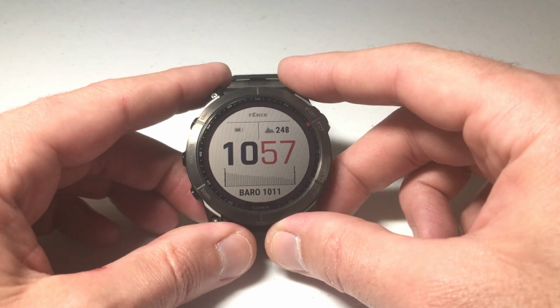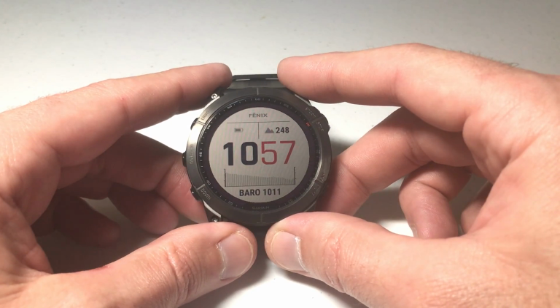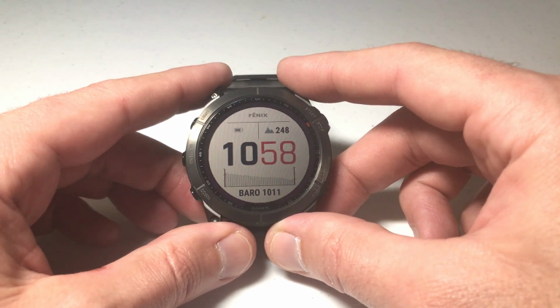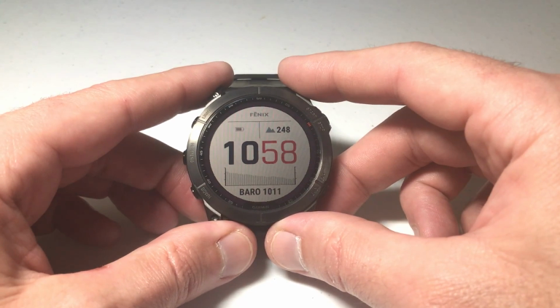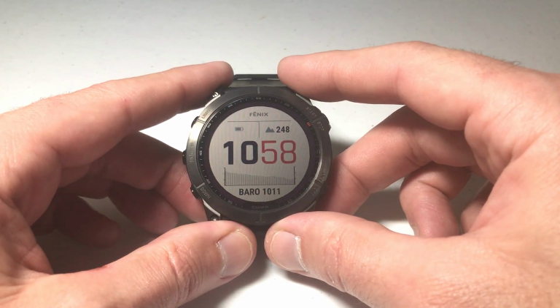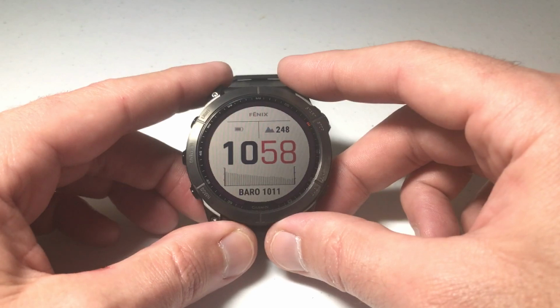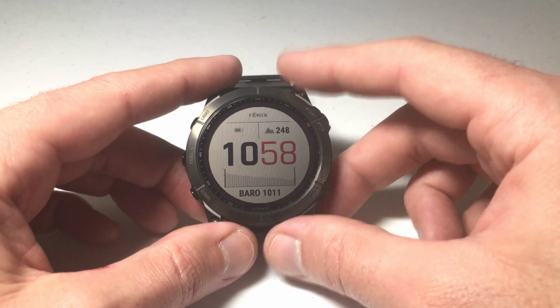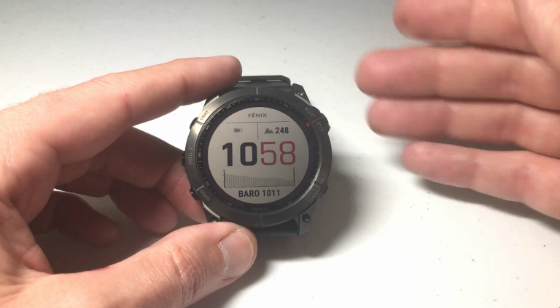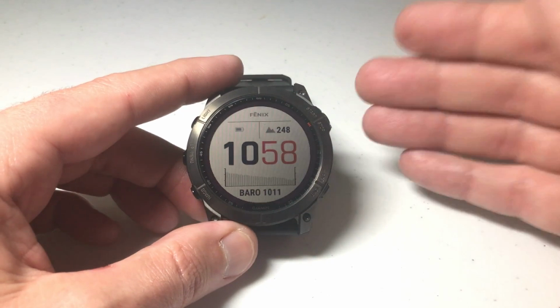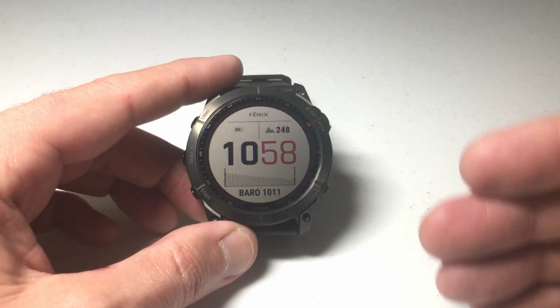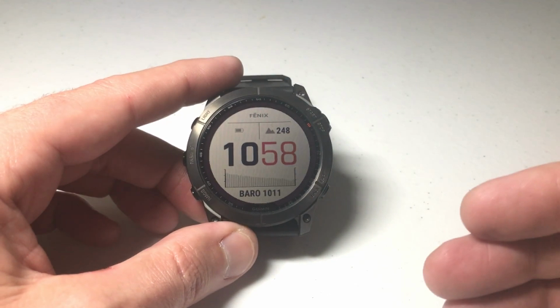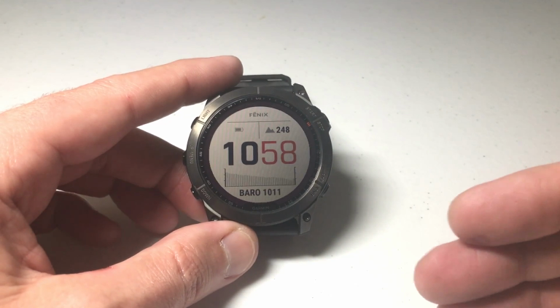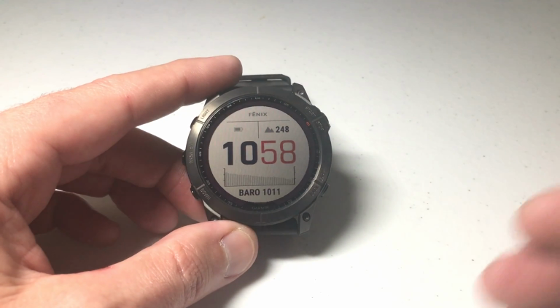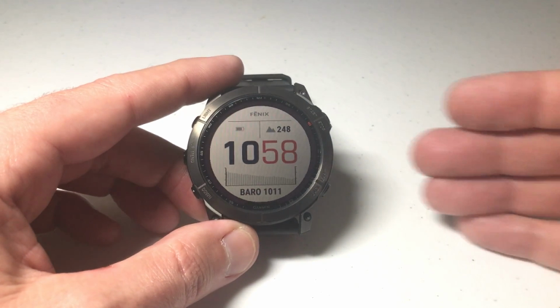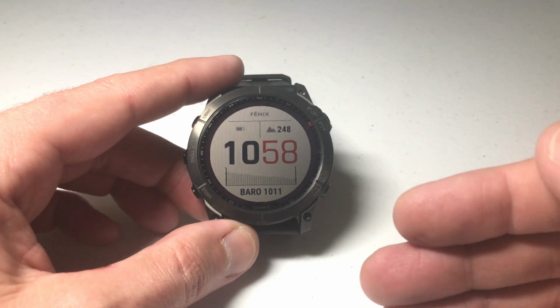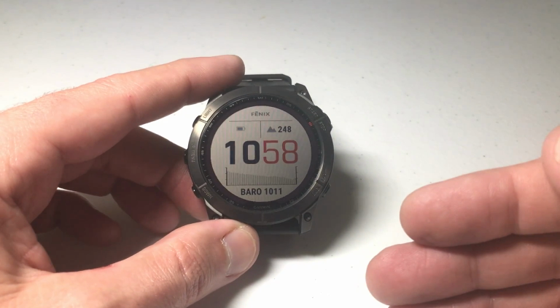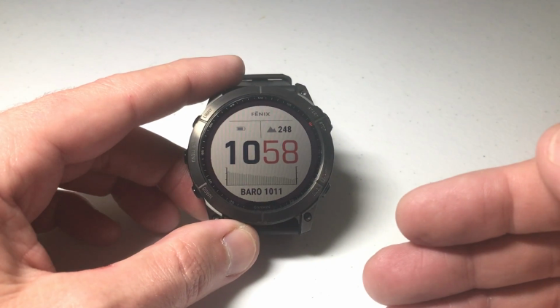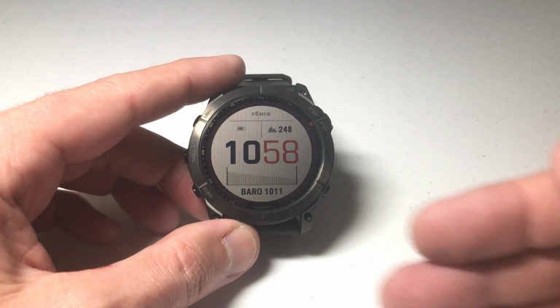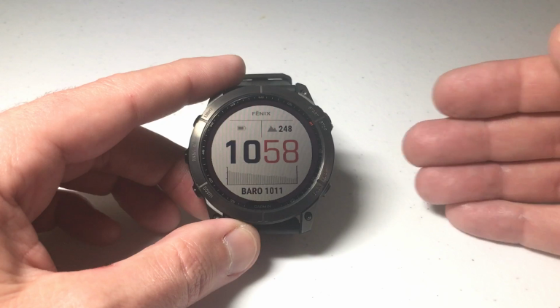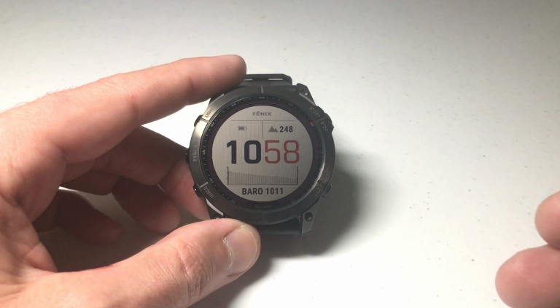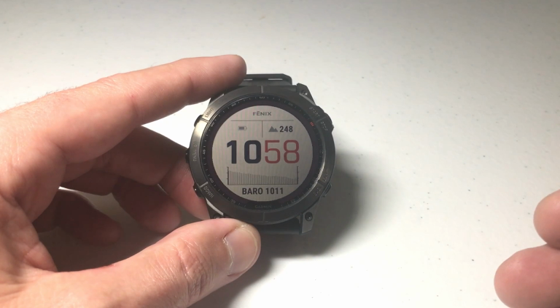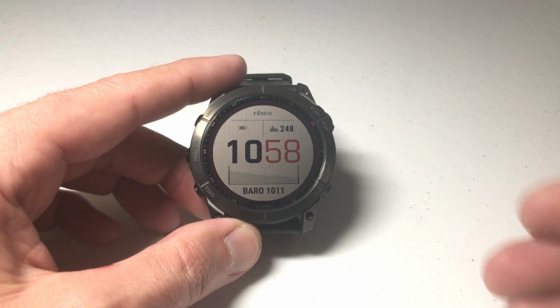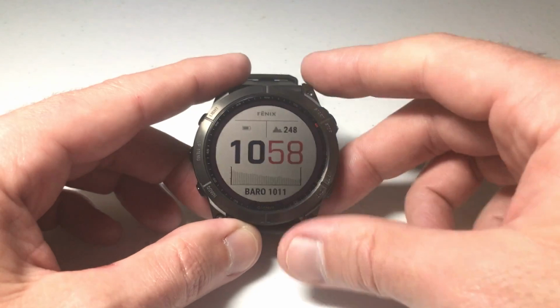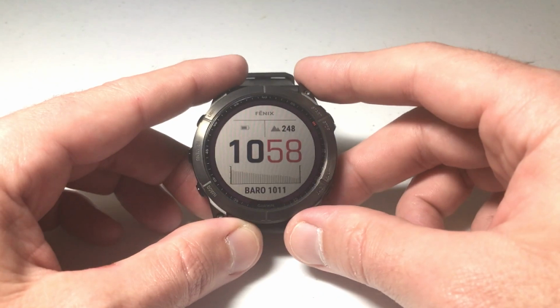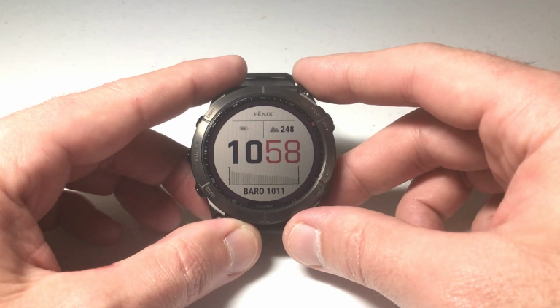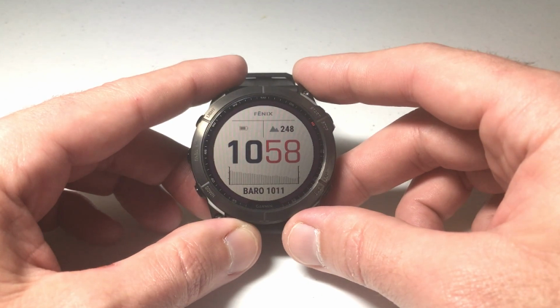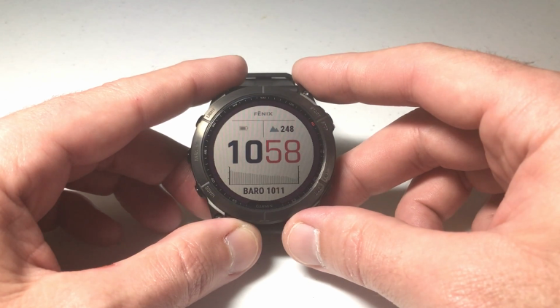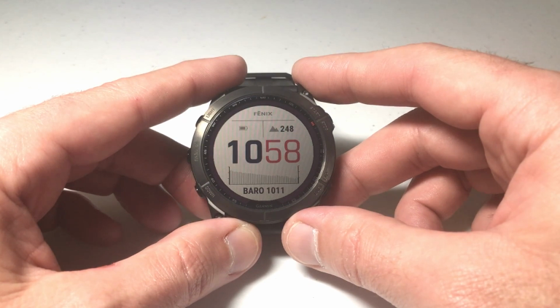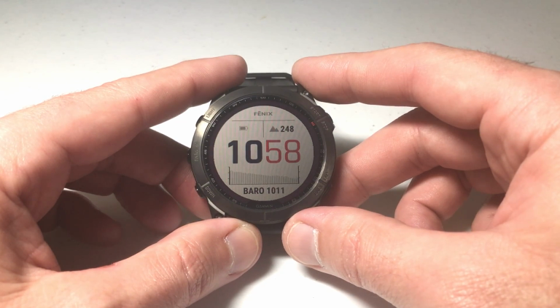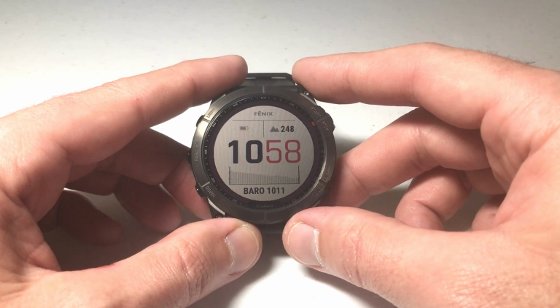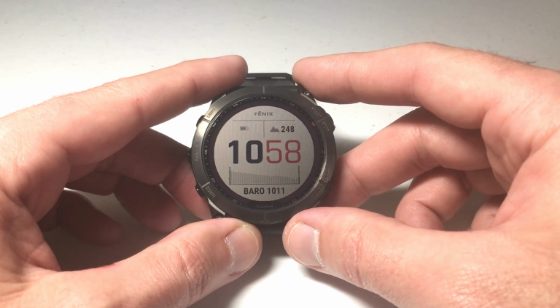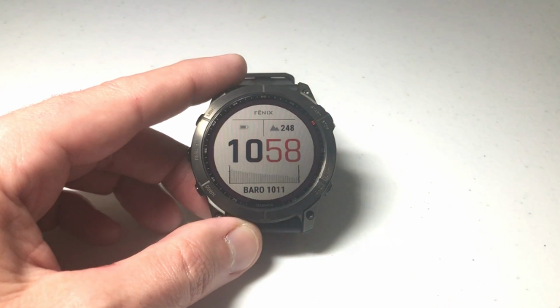I've changed to a totally different watch face and adjusted the data fields and colors the way I want. Pretty simple — that's just a basic overview. There are a whole lot of different watch faces and customization options out there, but I hope this gives you an idea of how it works on your Garmin Fenix watch. Thanks for watching!